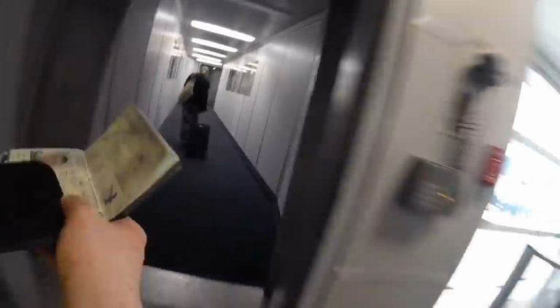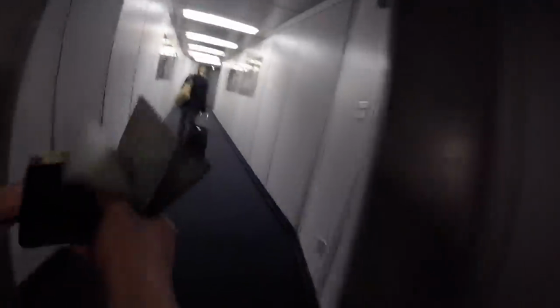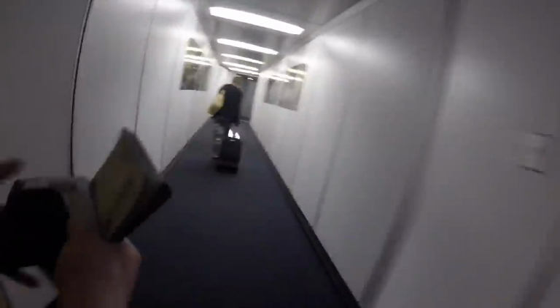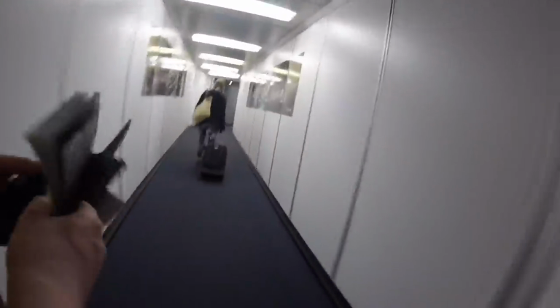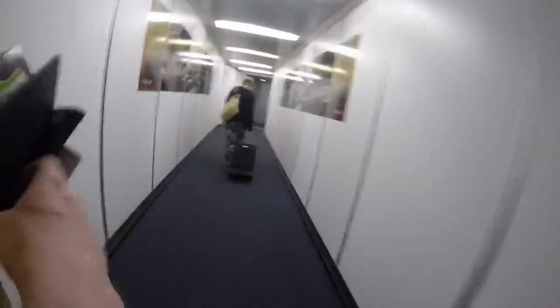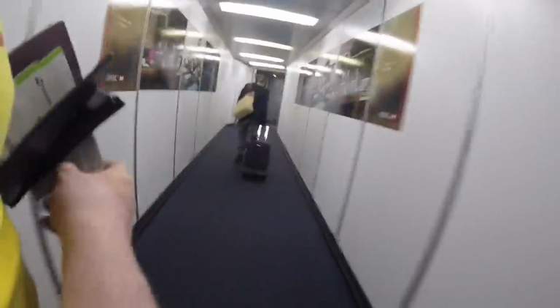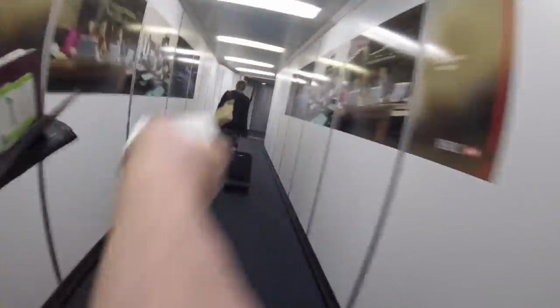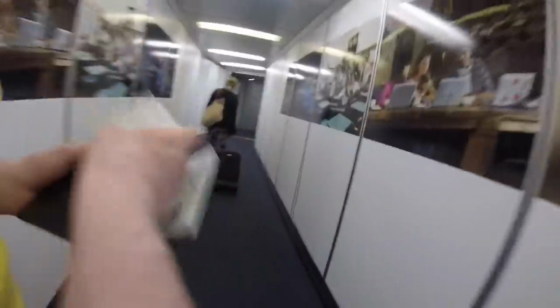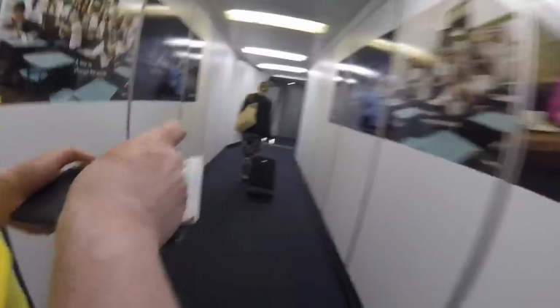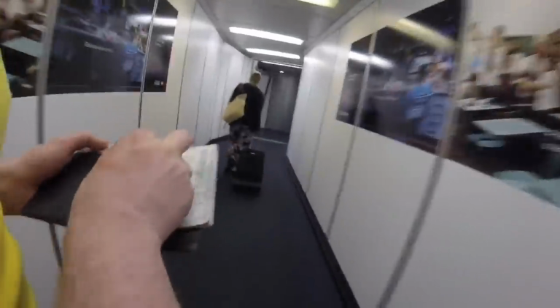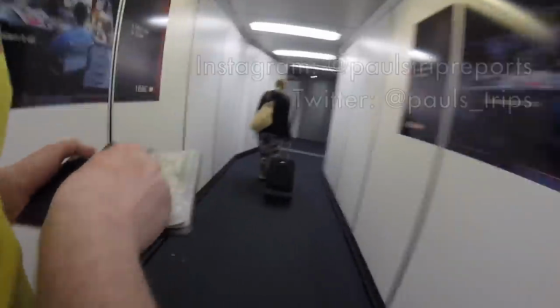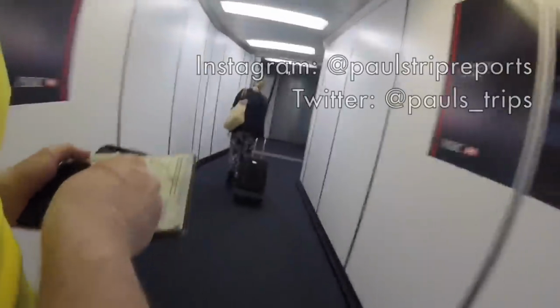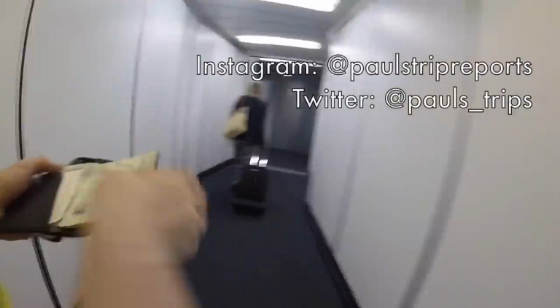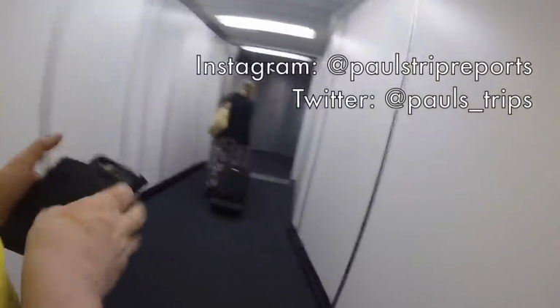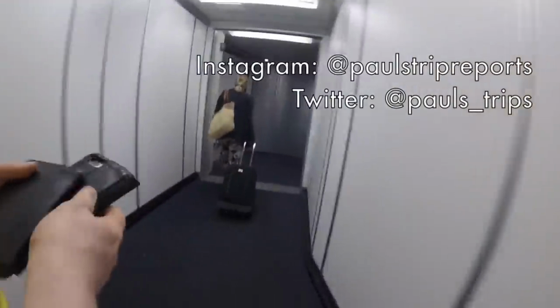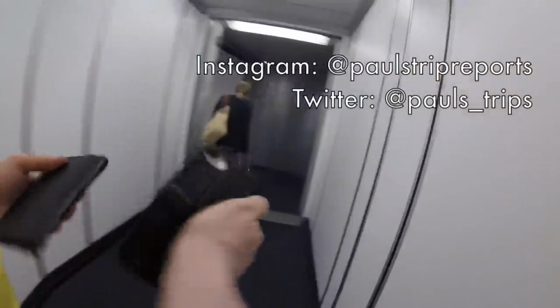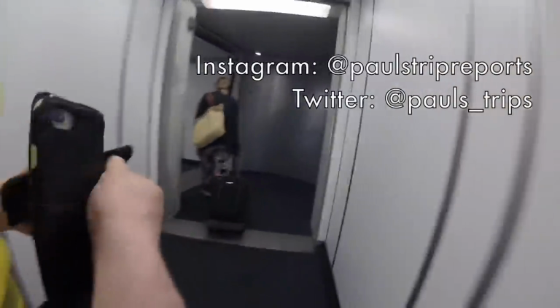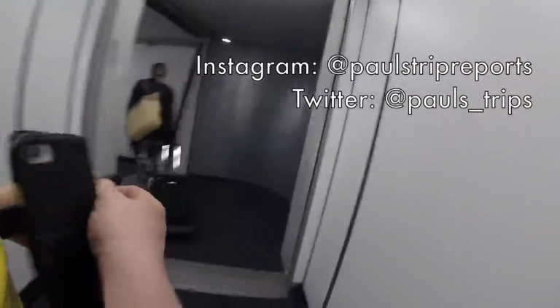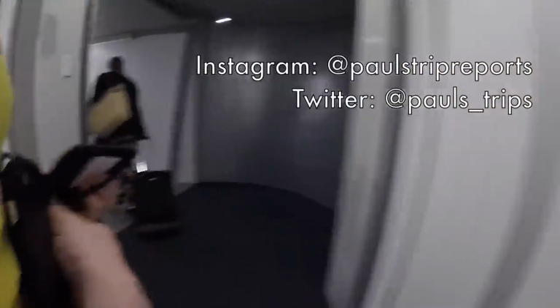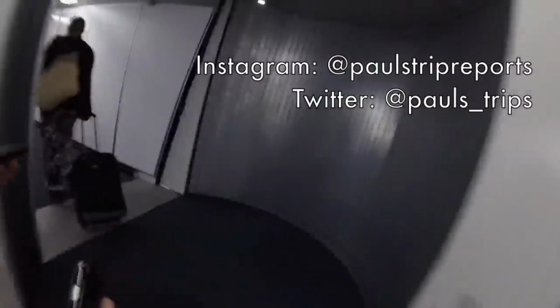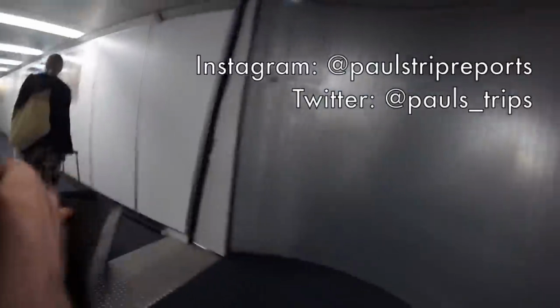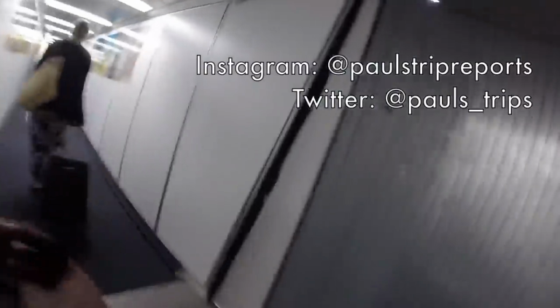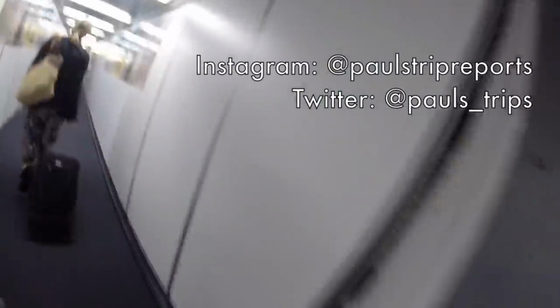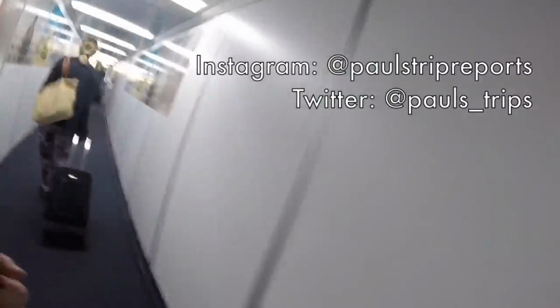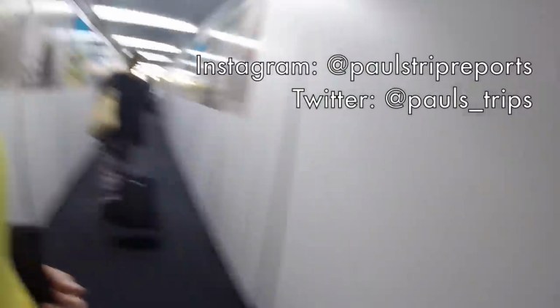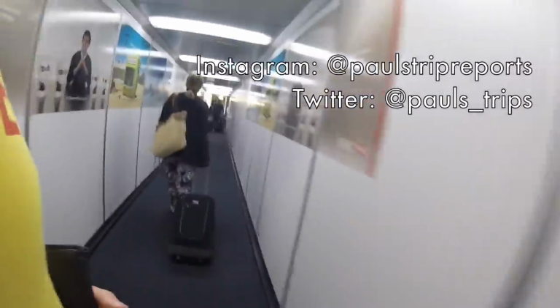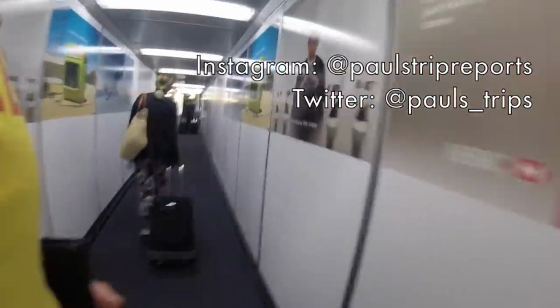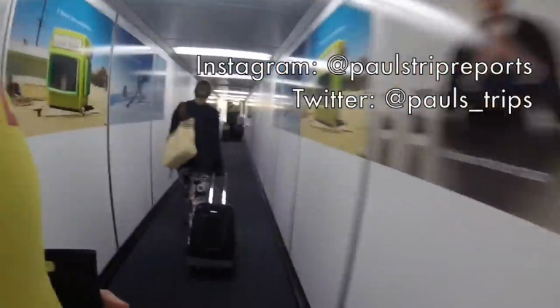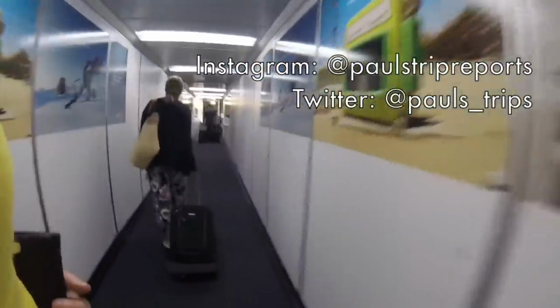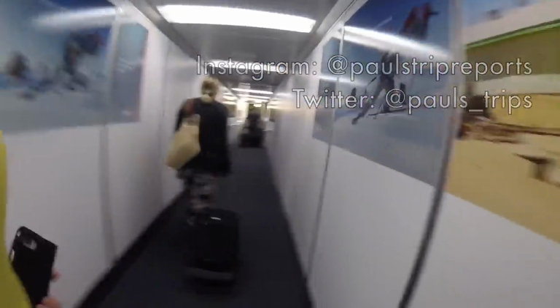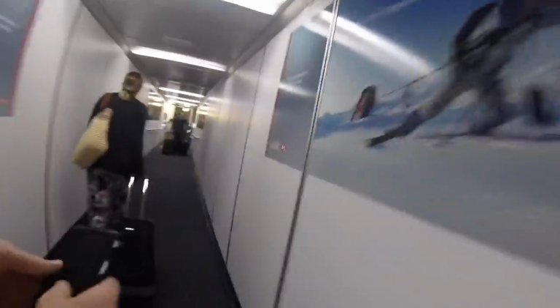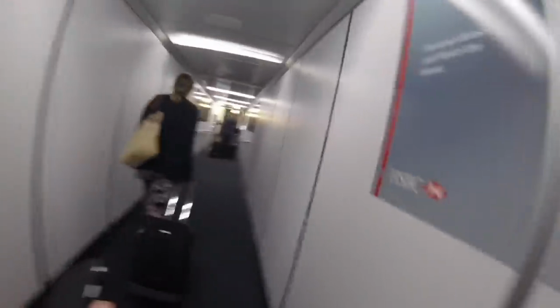Those of you who are already subscribed know that this is the part of the video where I tell you to follow me on Twitter and Instagram — especially Instagram, as I live blog all of my trips in real time using the stories function. I definitely recommend checking it out.